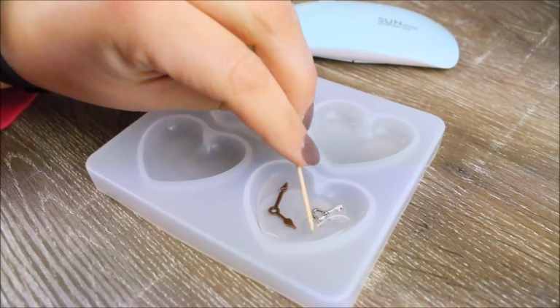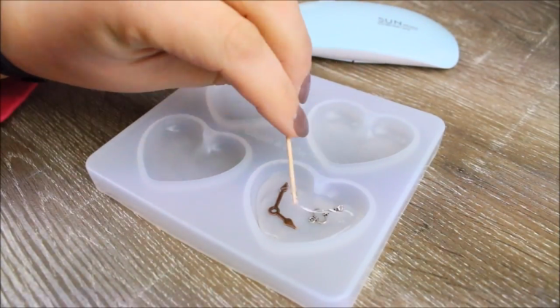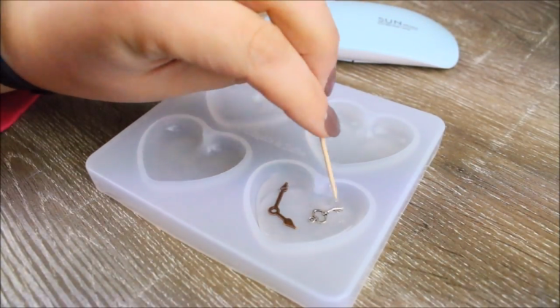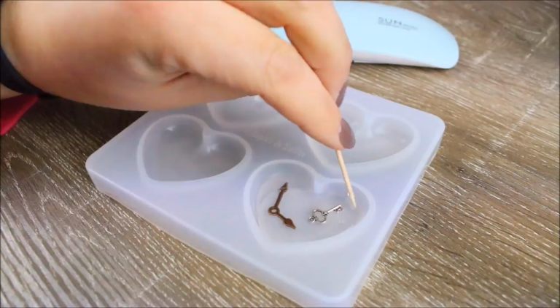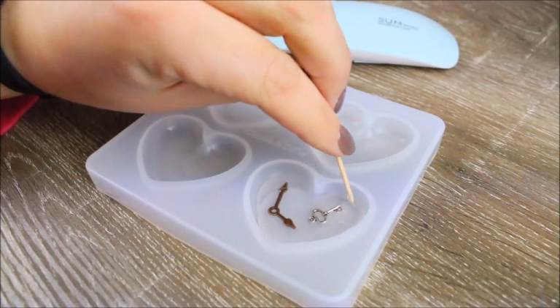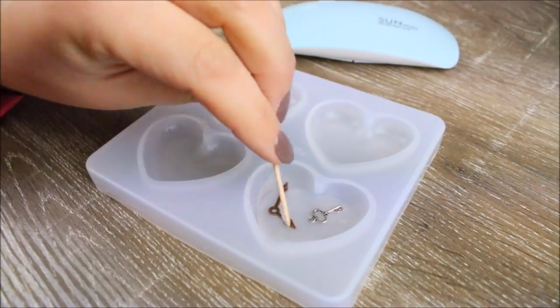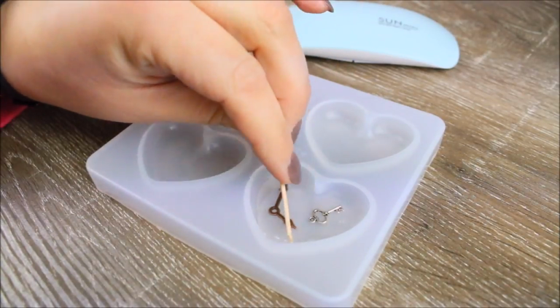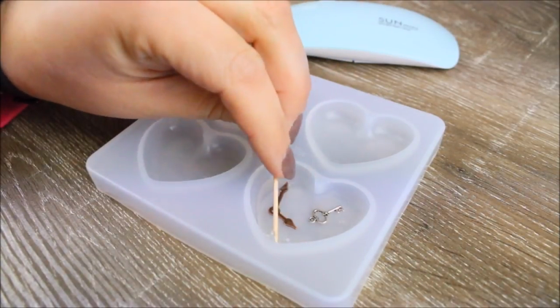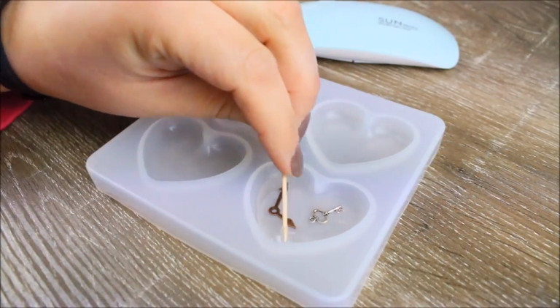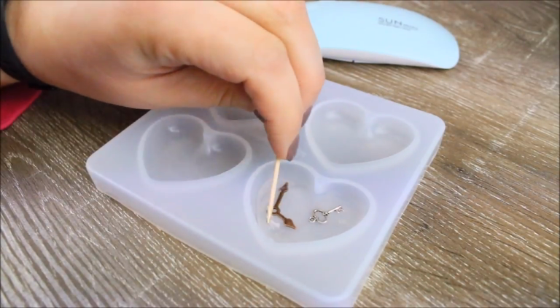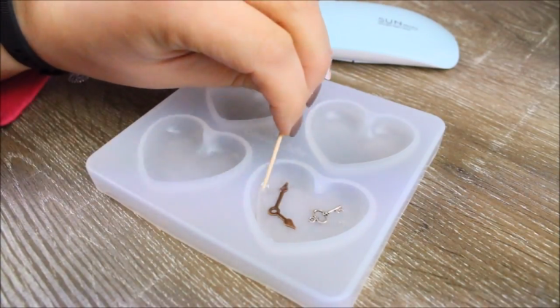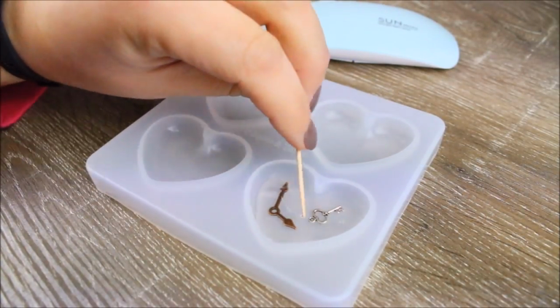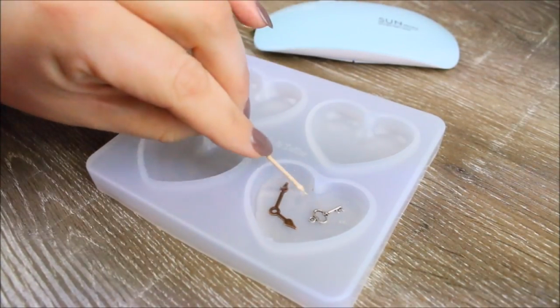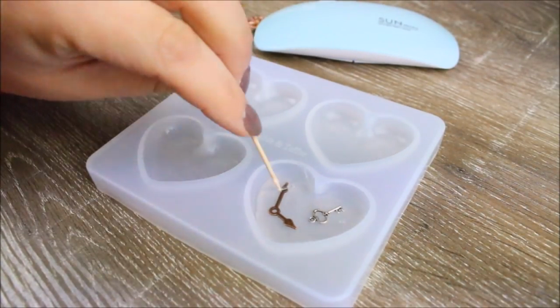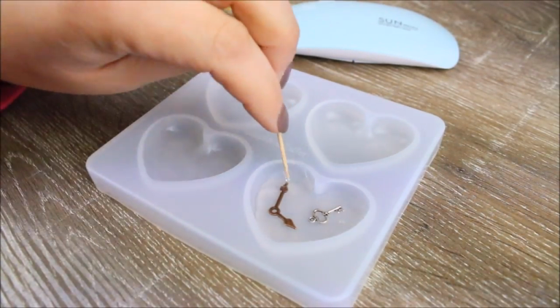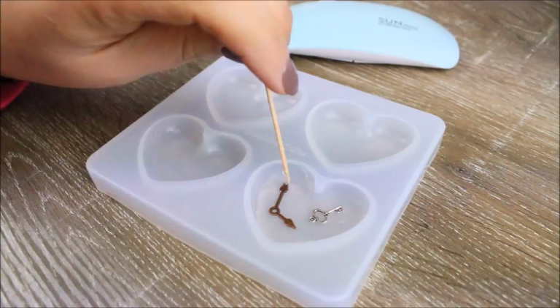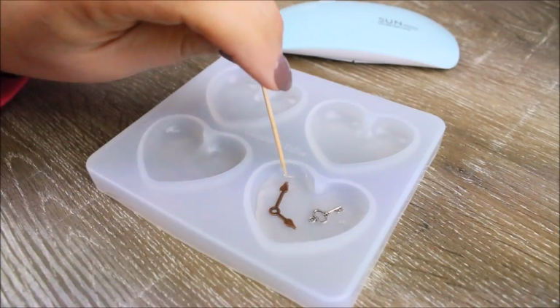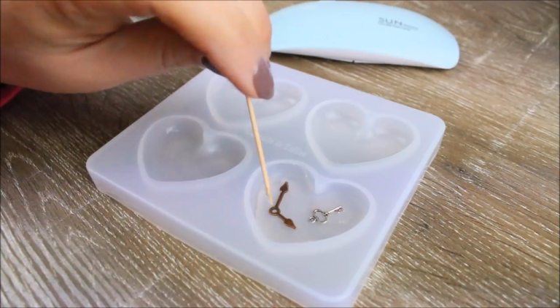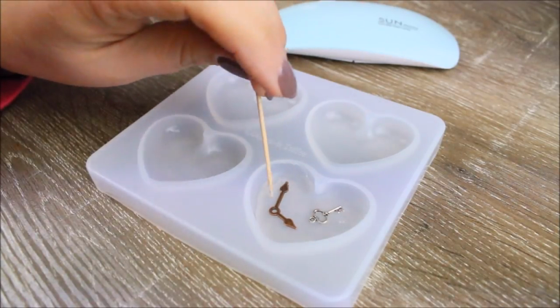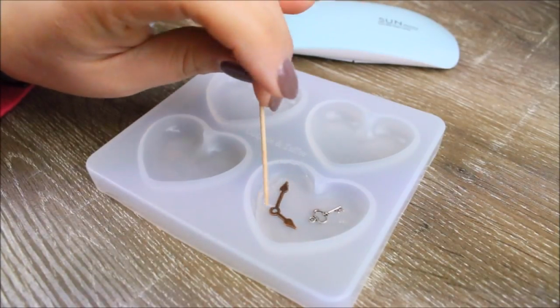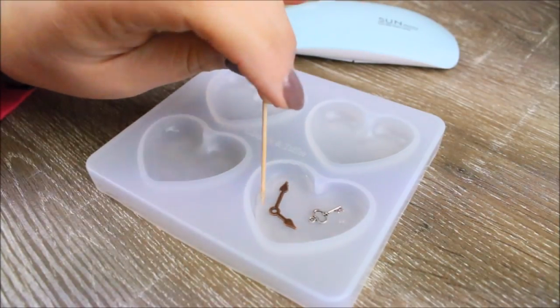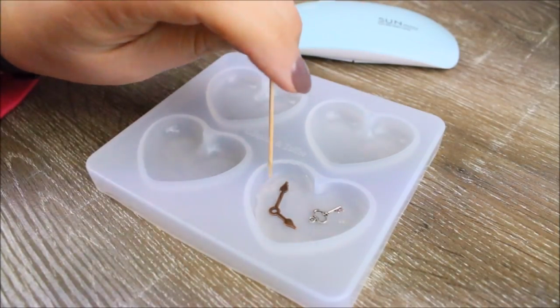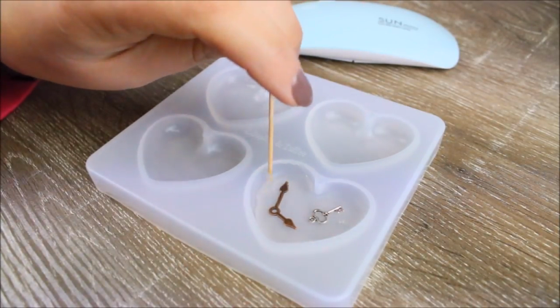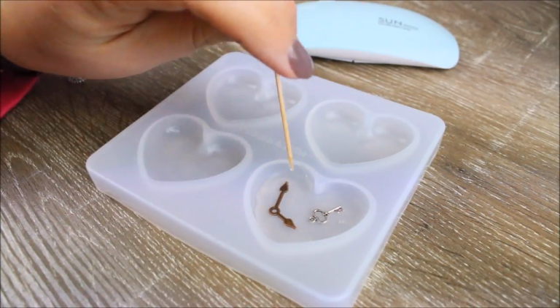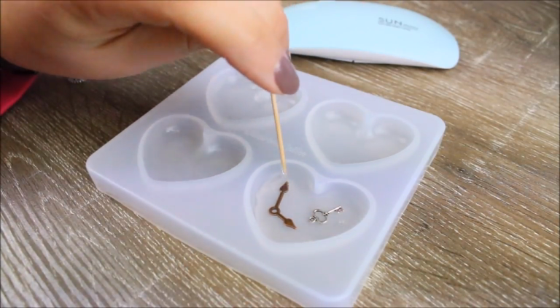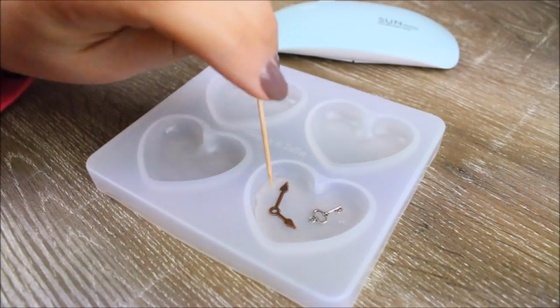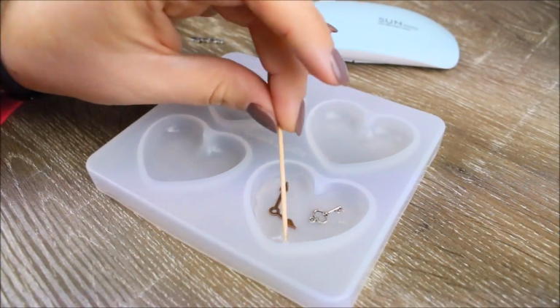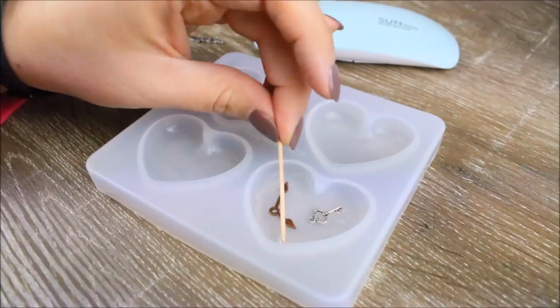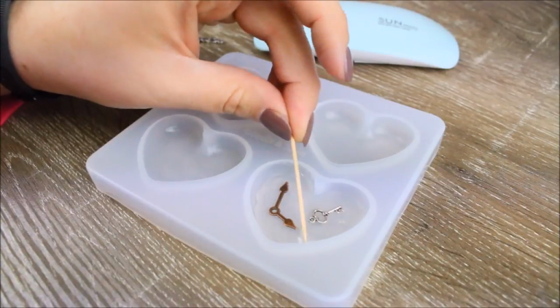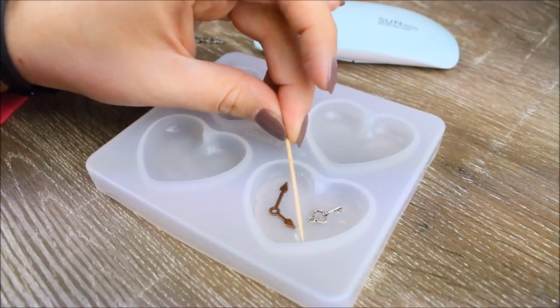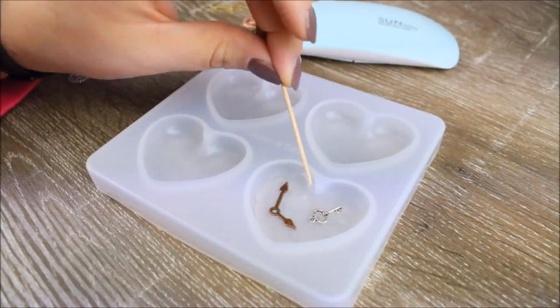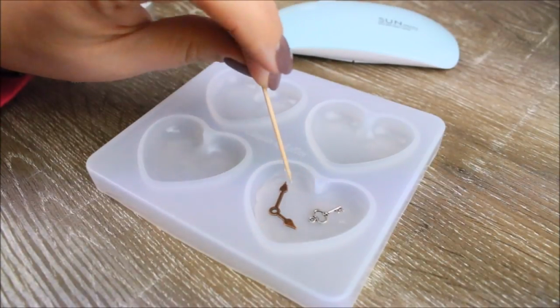Each layer of UV resin will take a couple of minutes with a UV light, or an hour in the sun if you don't have a UV light. You want to make sure that you cure every layer completely, otherwise it will just not work as well for you.